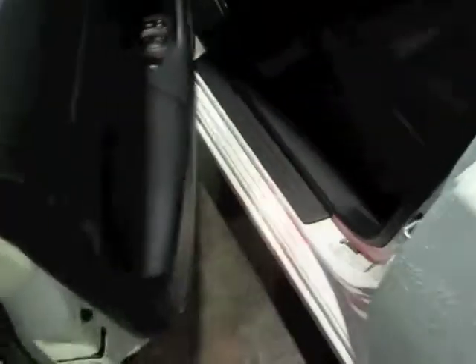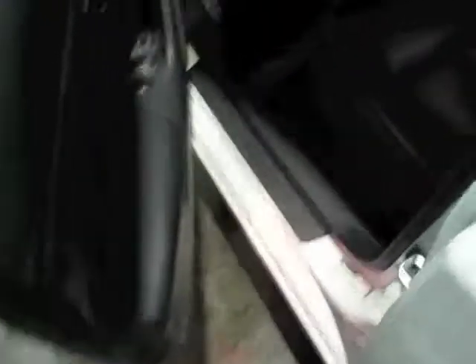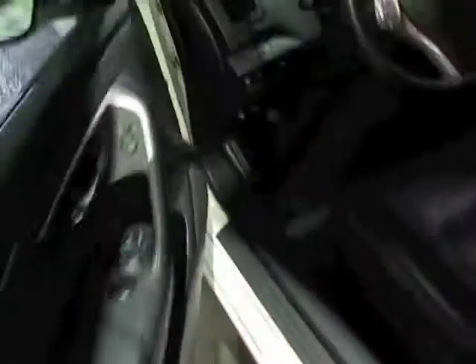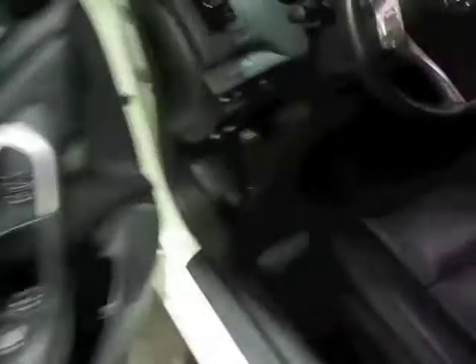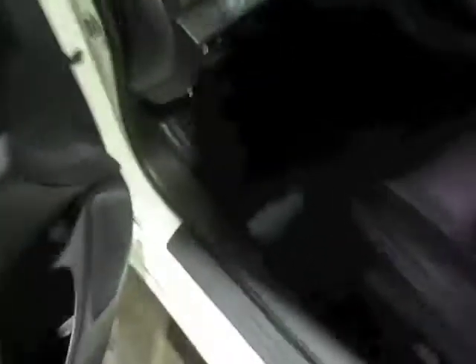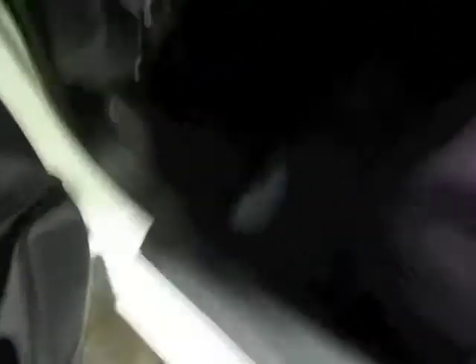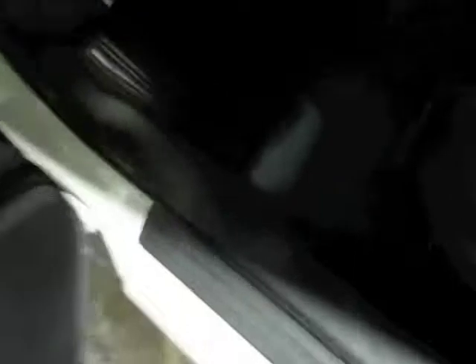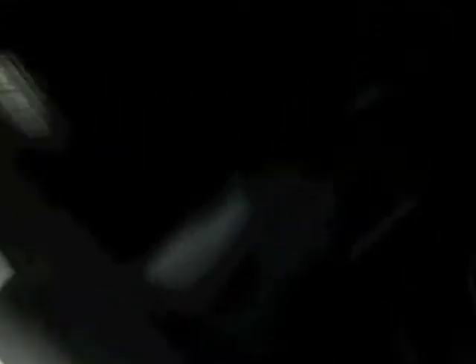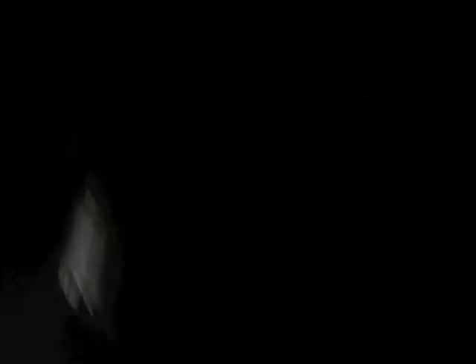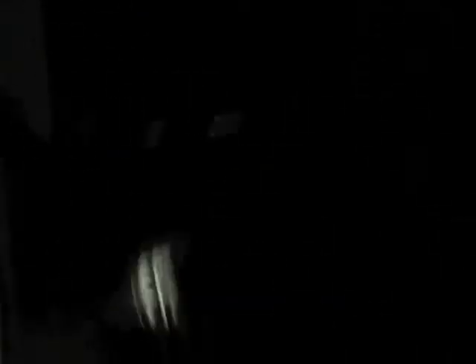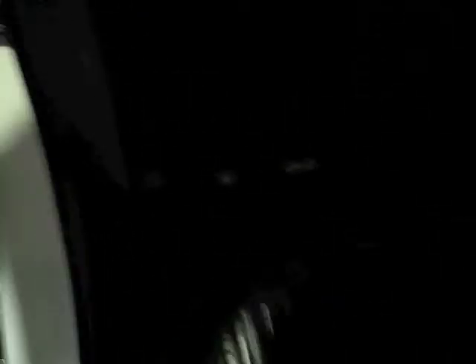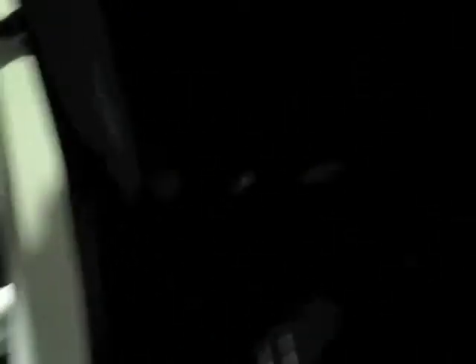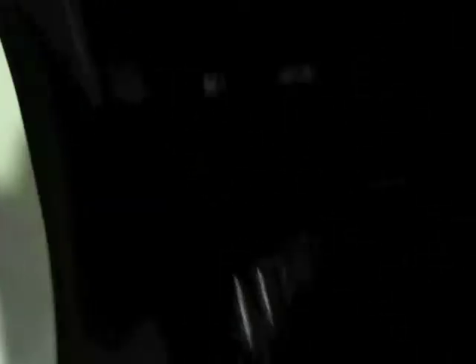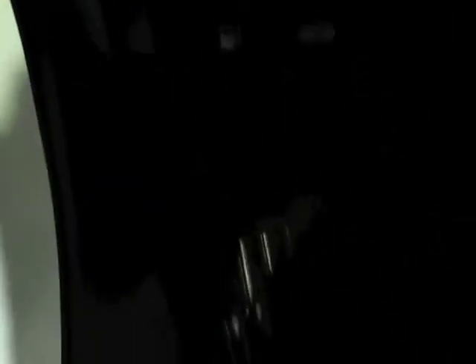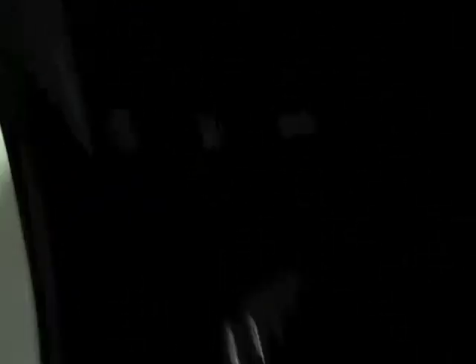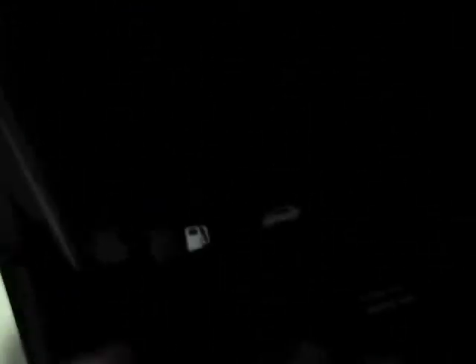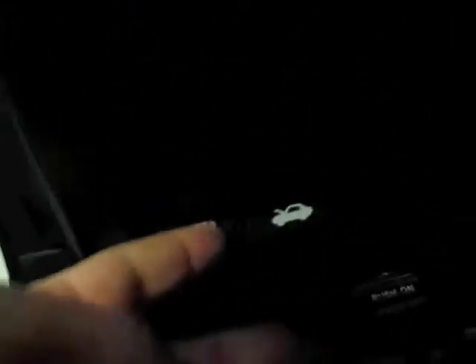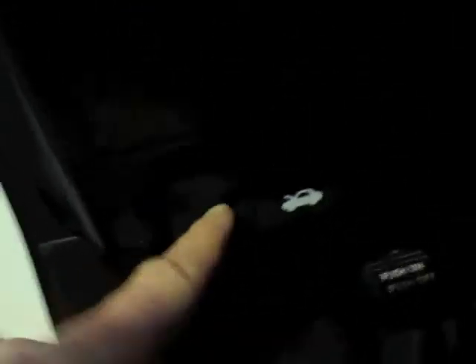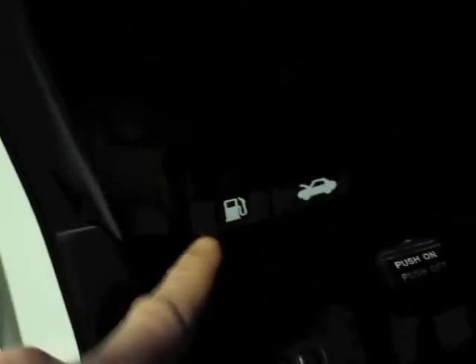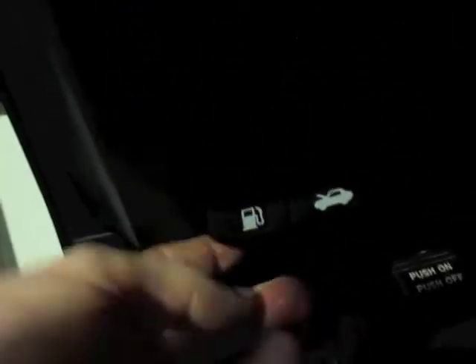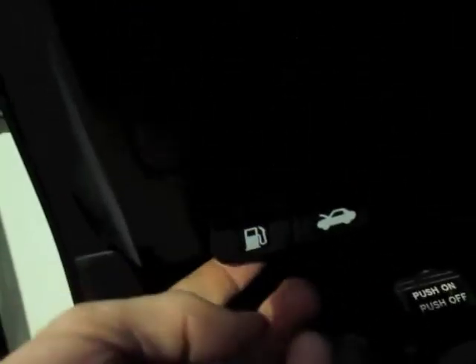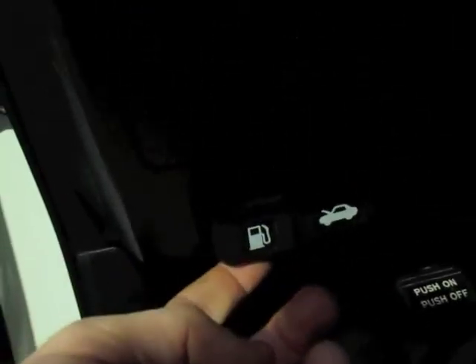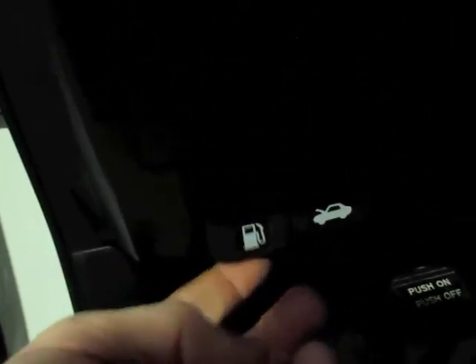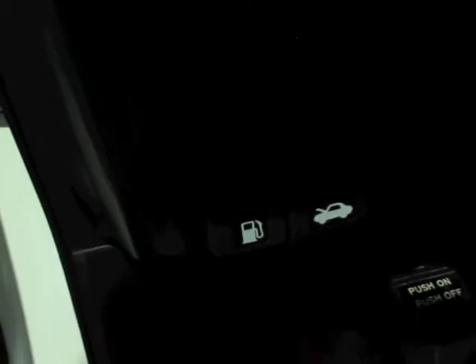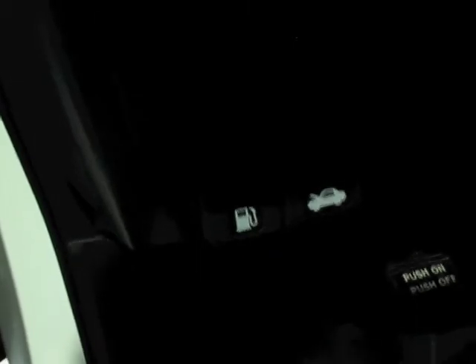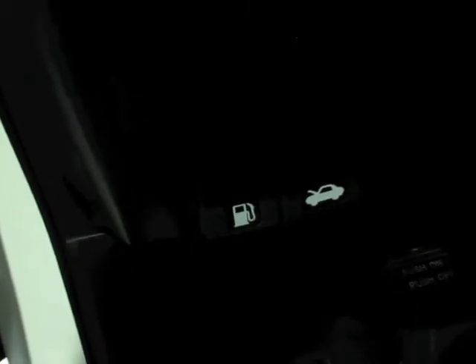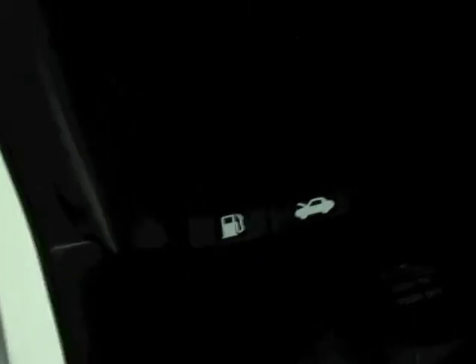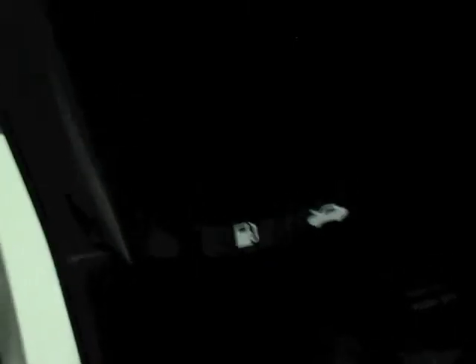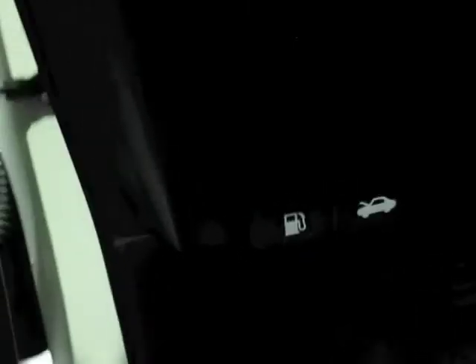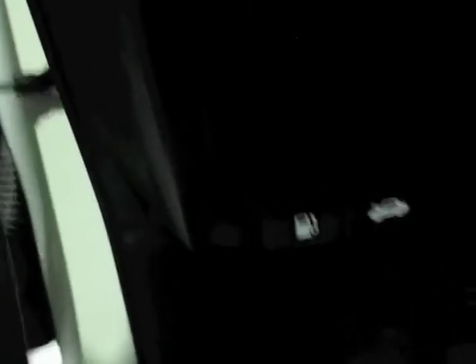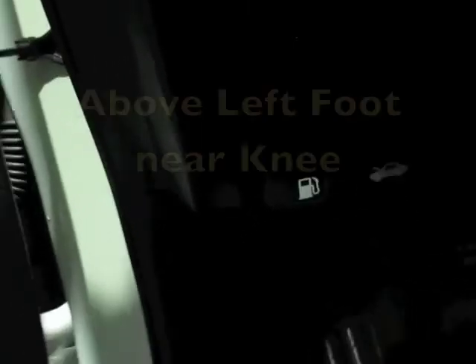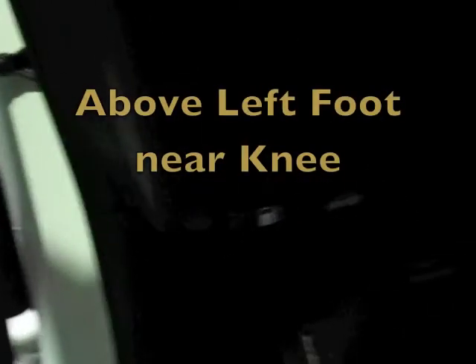On the Nissan Altima, to get to the gas, come under here and pull this gas cap lever — that's how you get to the fuel.